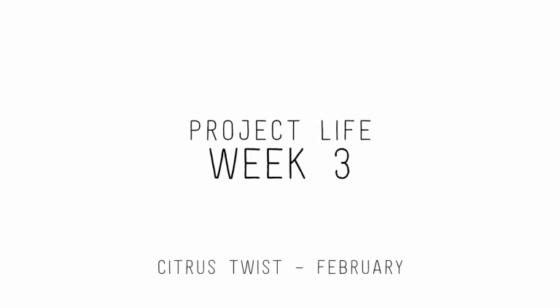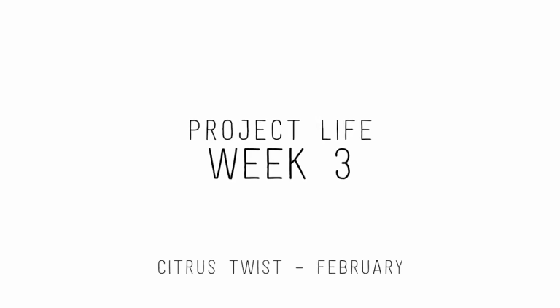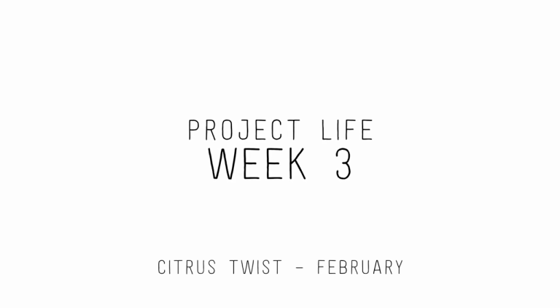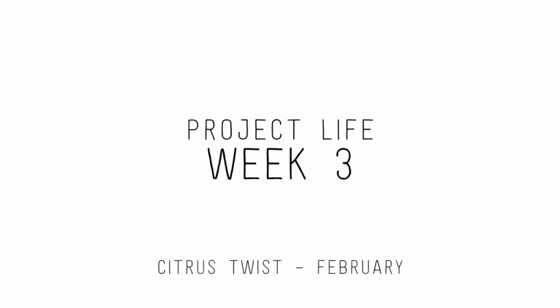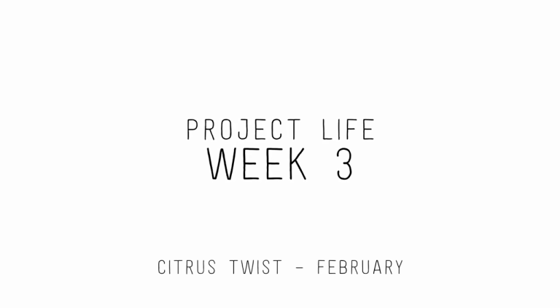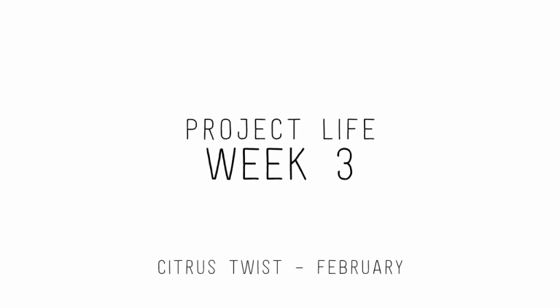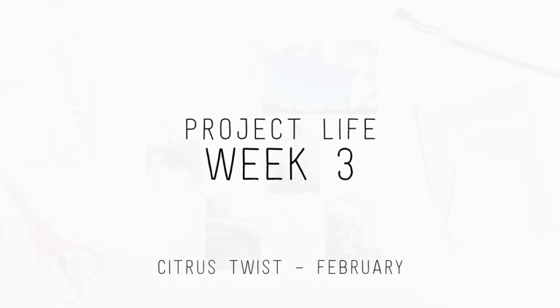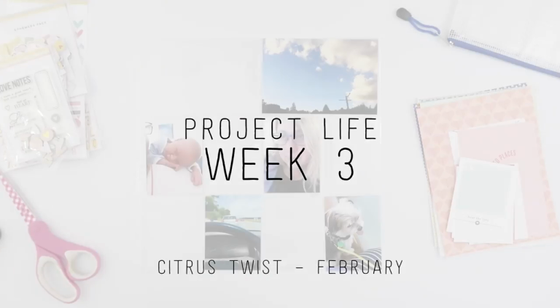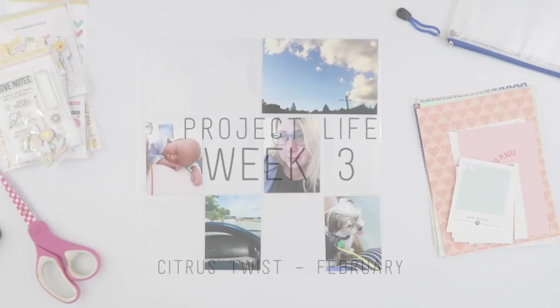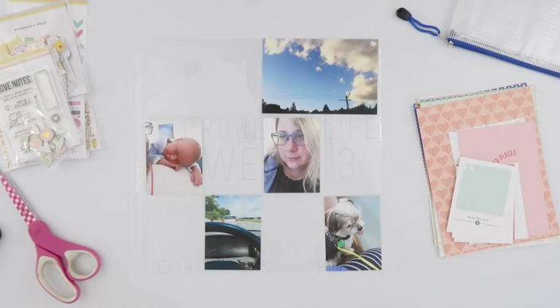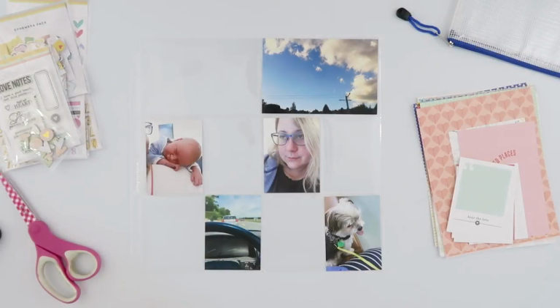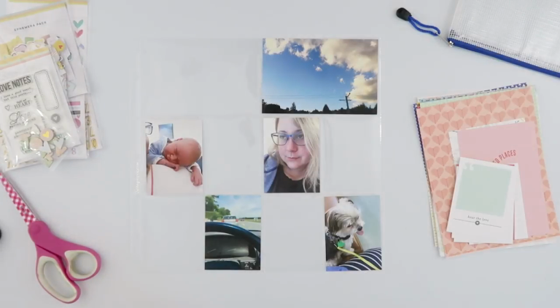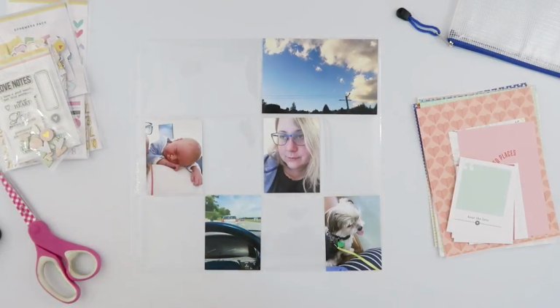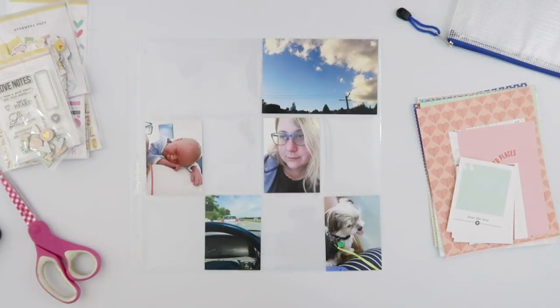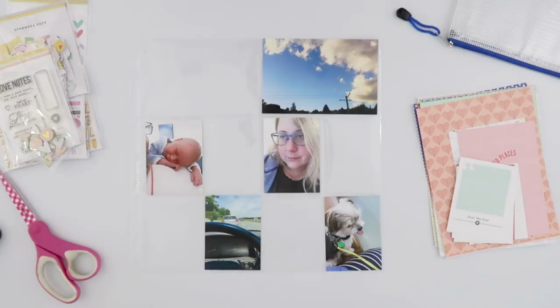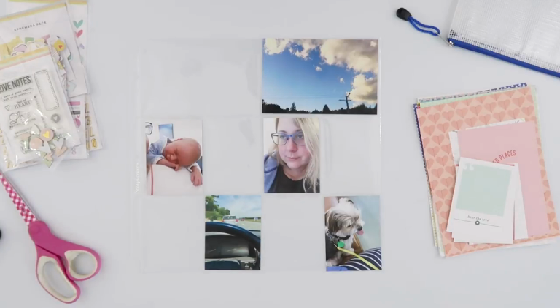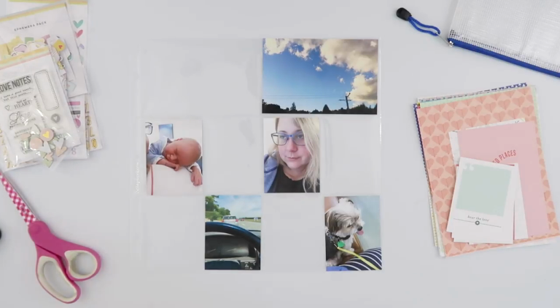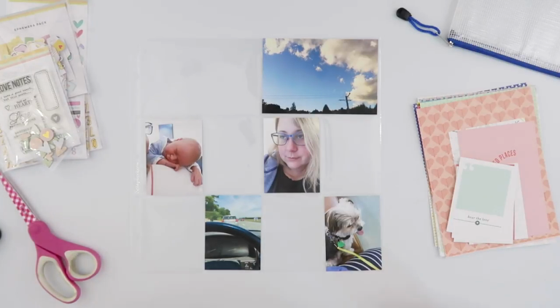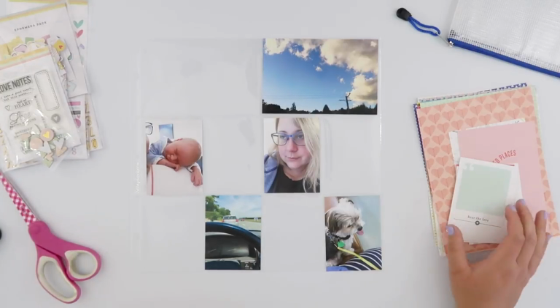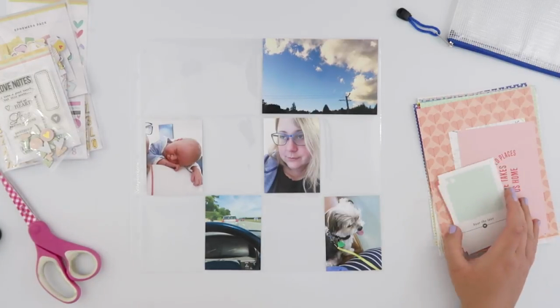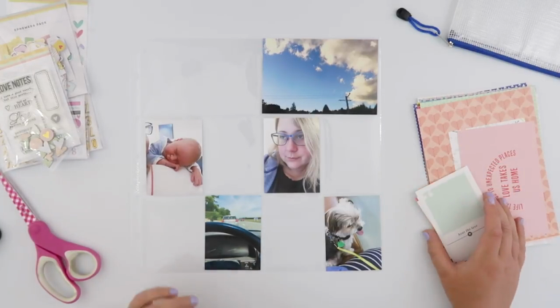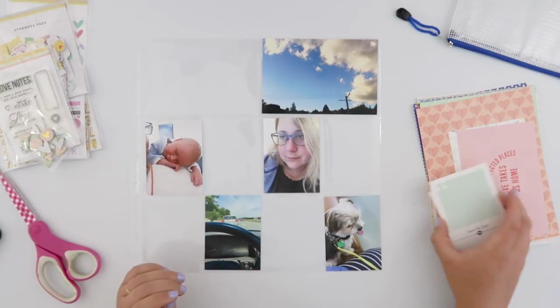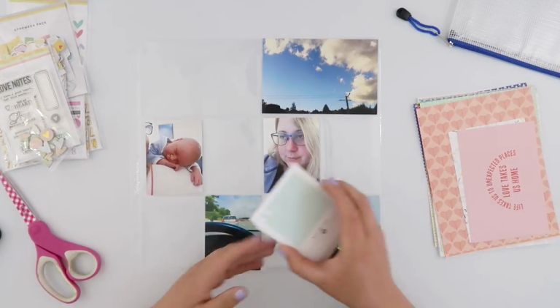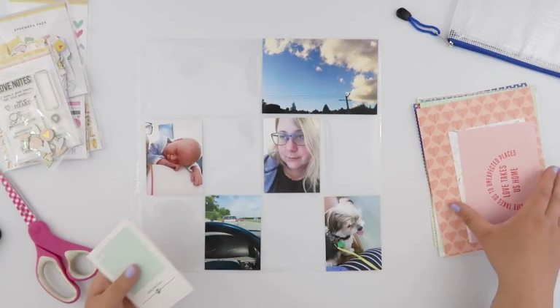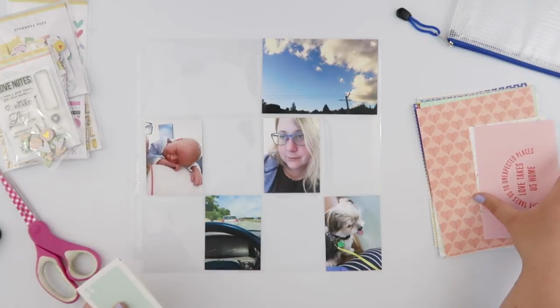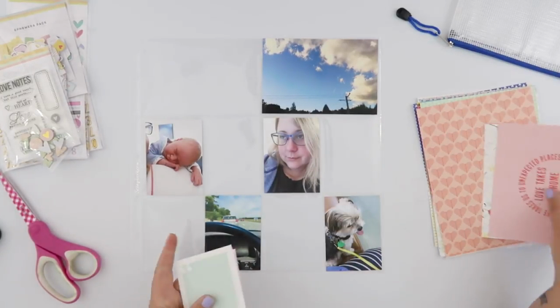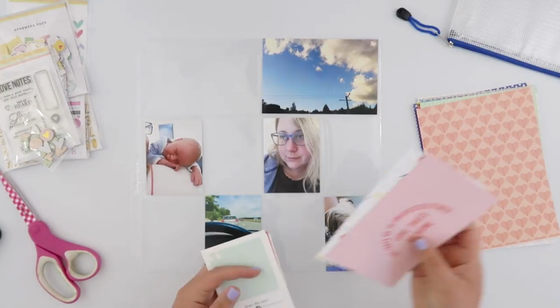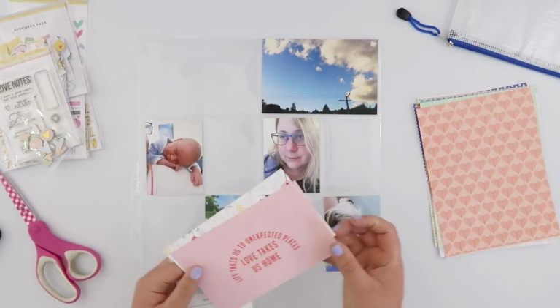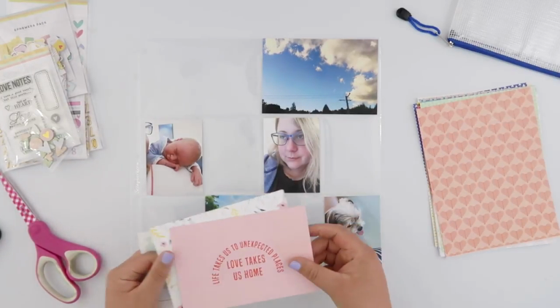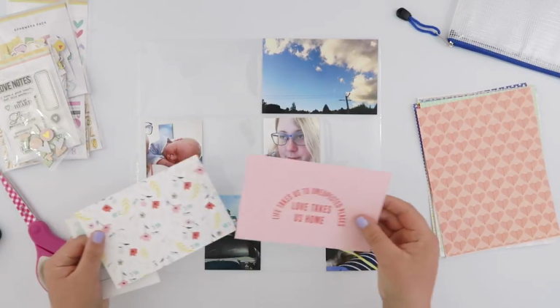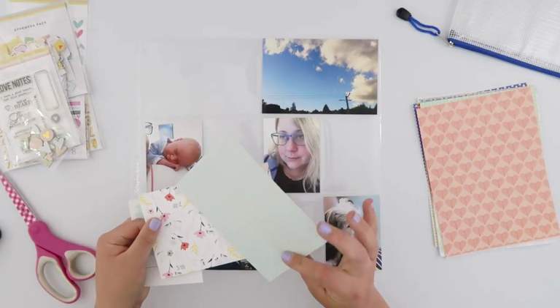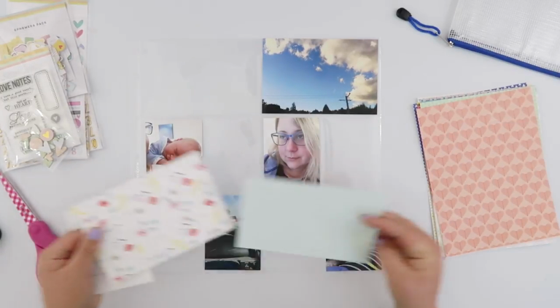Hi guys, this is week 3 Project Life and this week I am using the brand new Love Stories Lifecrafted kit from Citrus Twist.